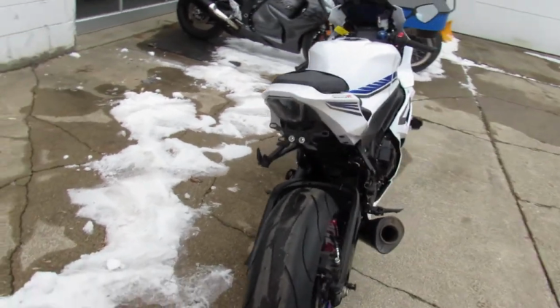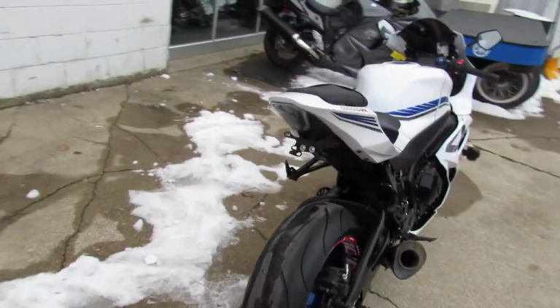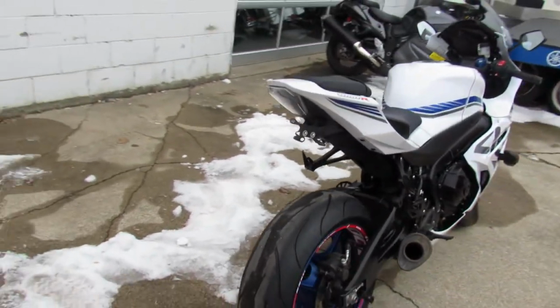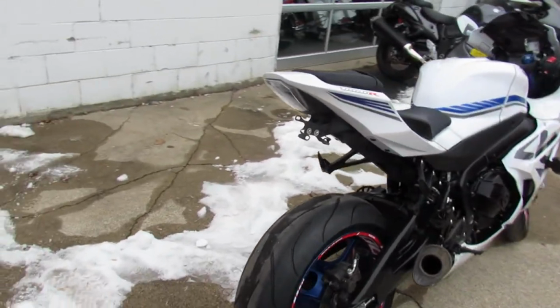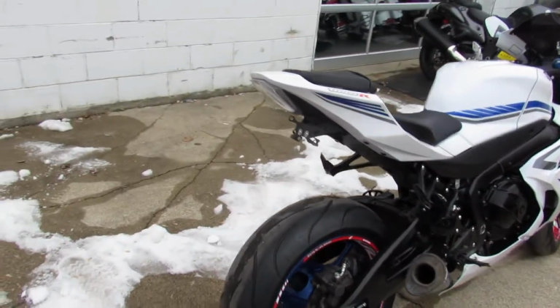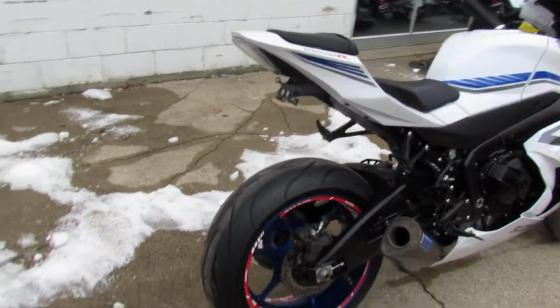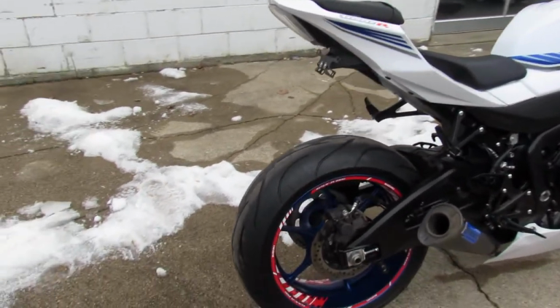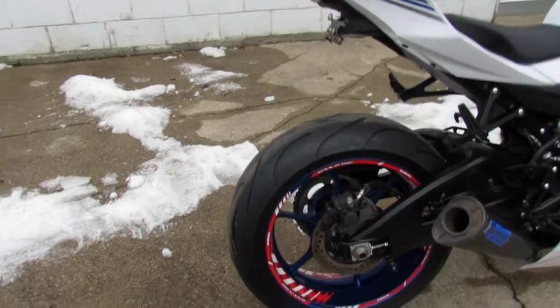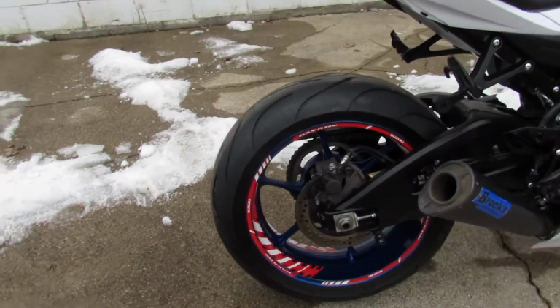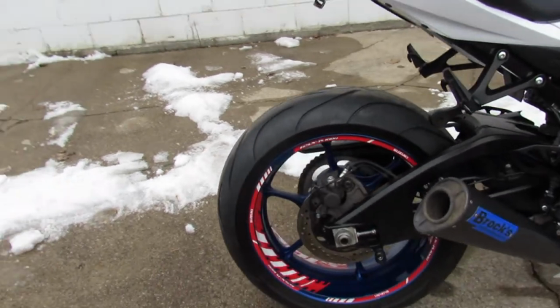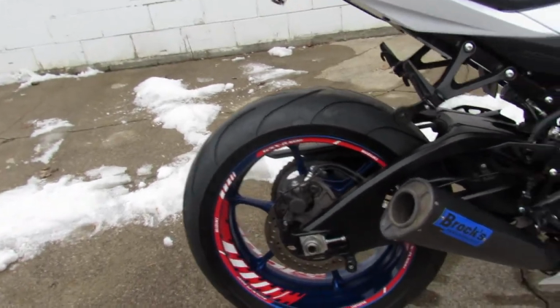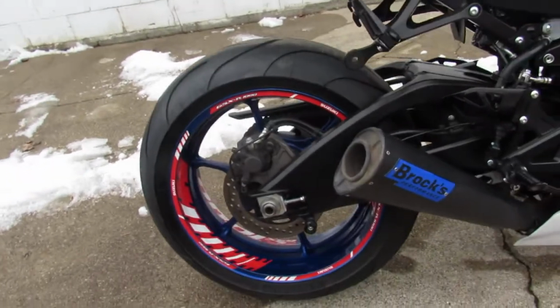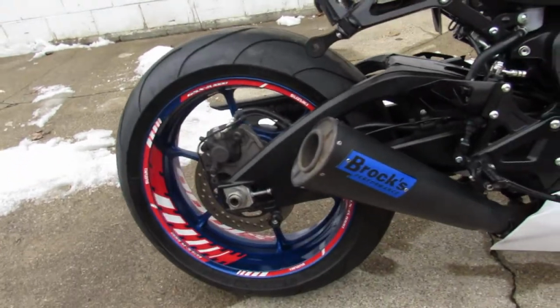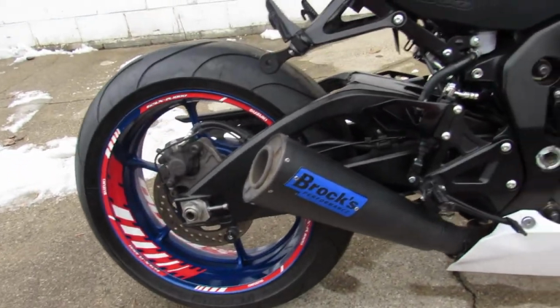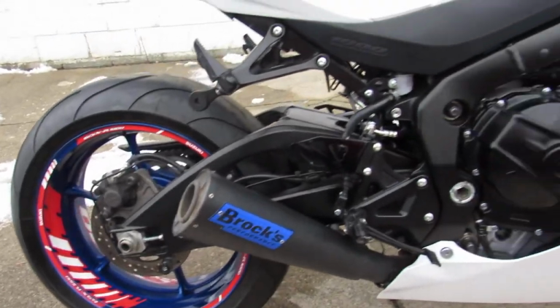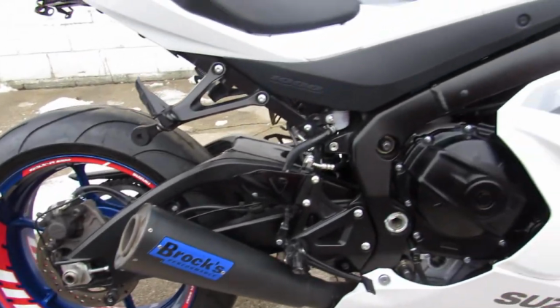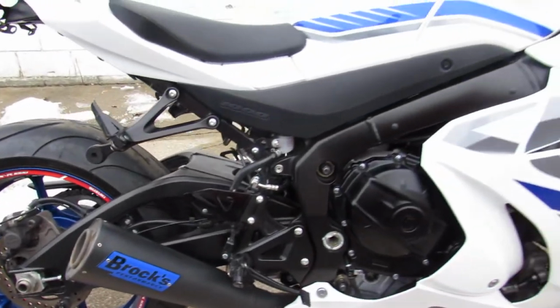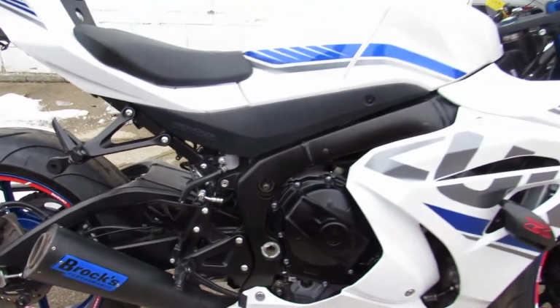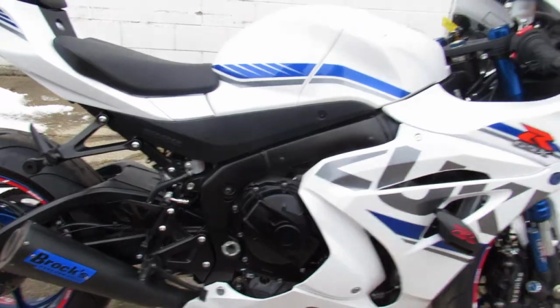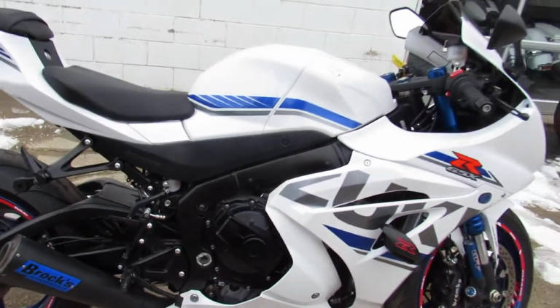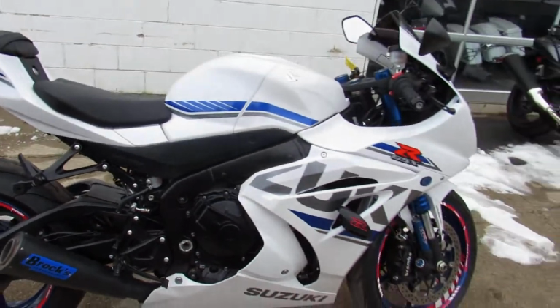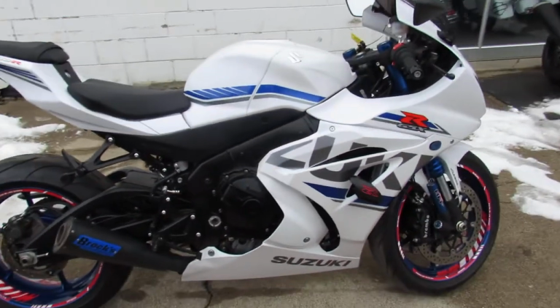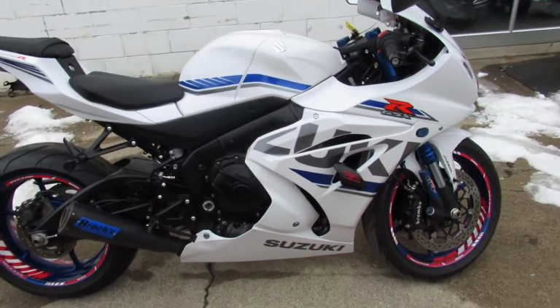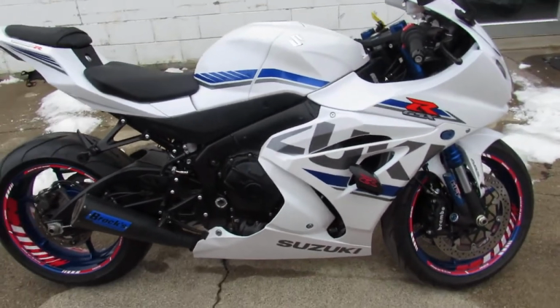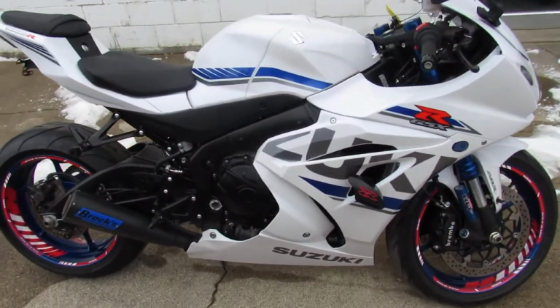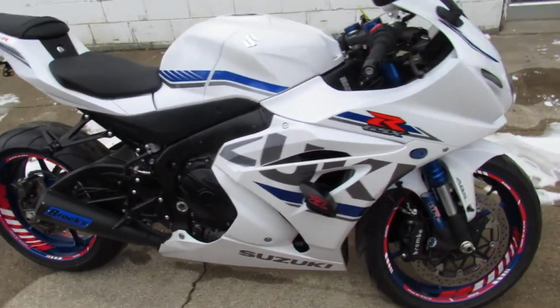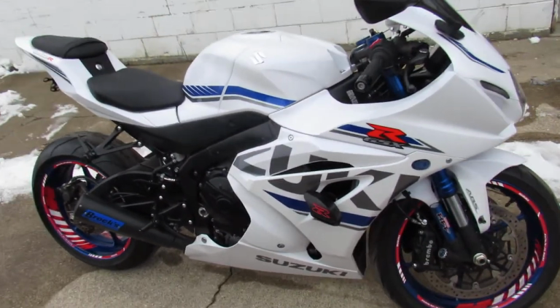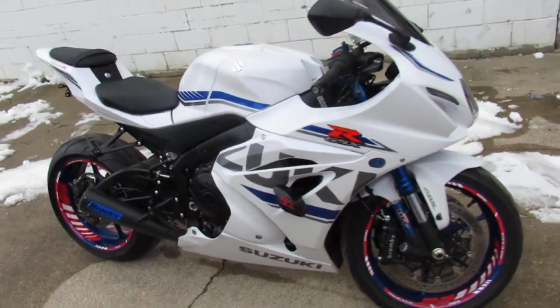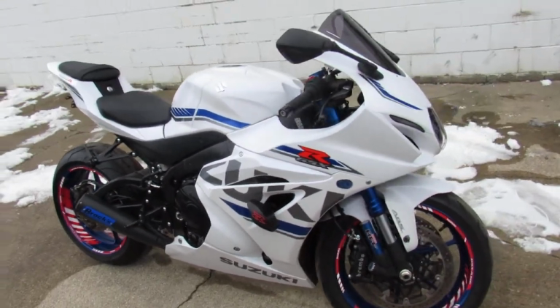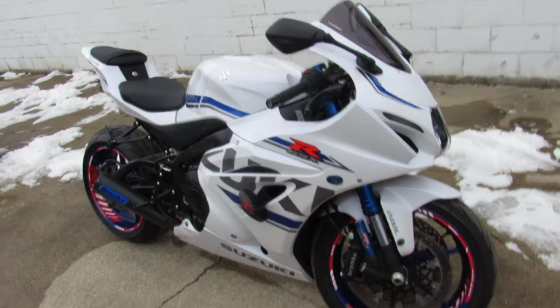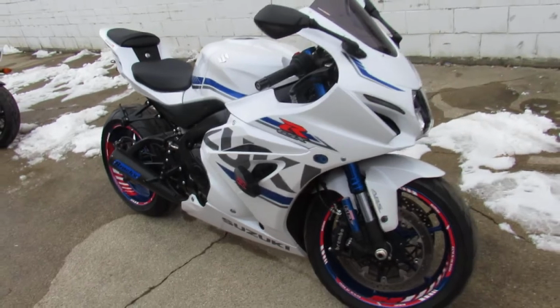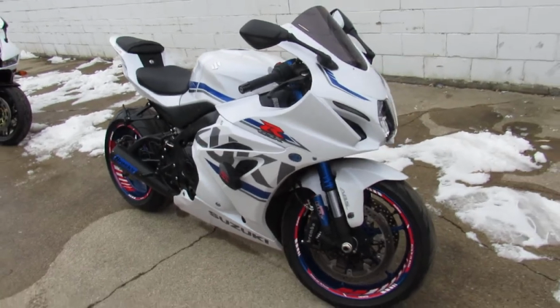It's got Brembo brakes, blacked out windscreen — this thing is loaded. I see a fender eliminator kit, integrated LED turn signals, frame sliders, and it's got the Brock exhaust, so you guys know those things sound badass.